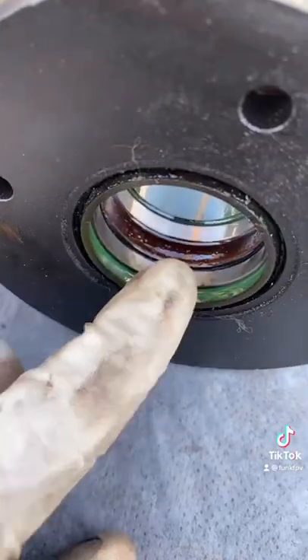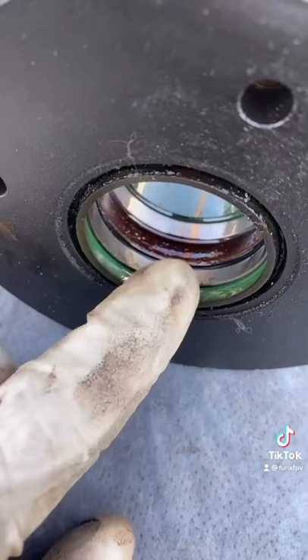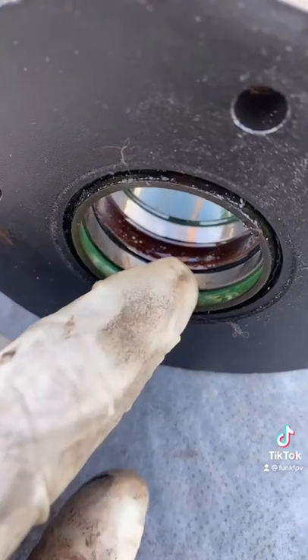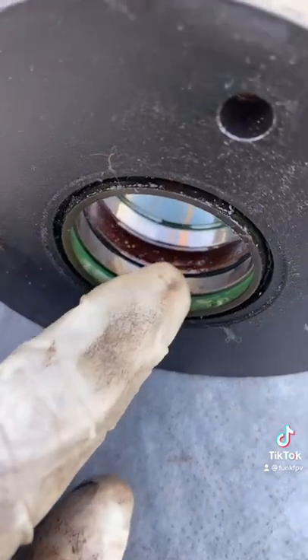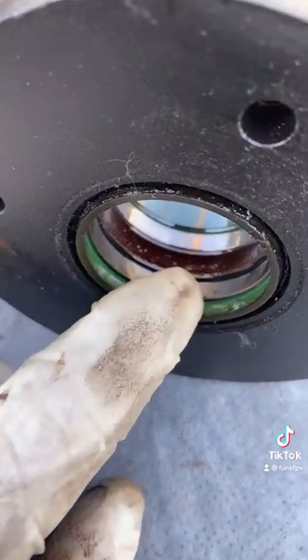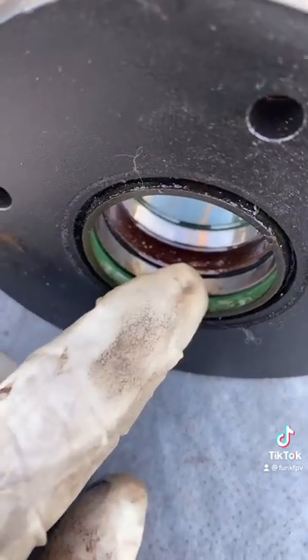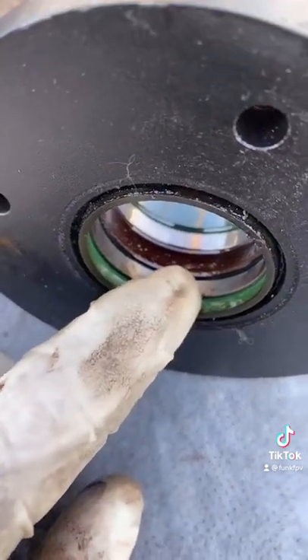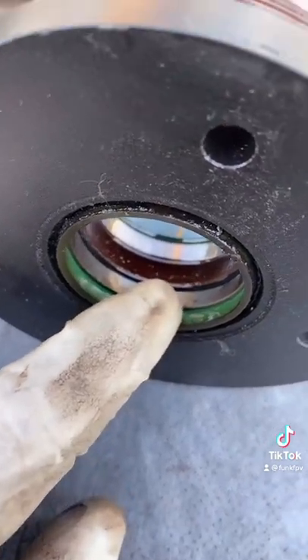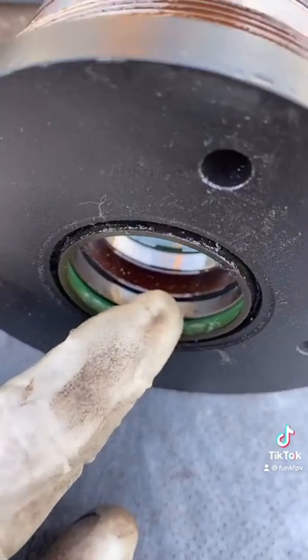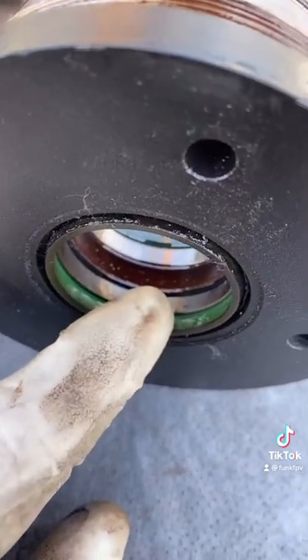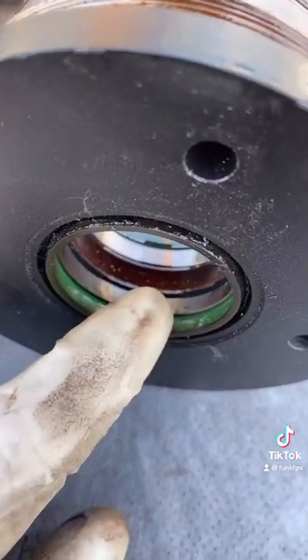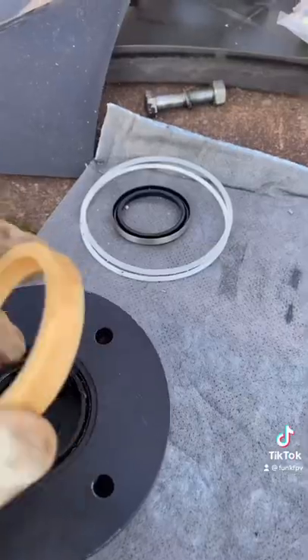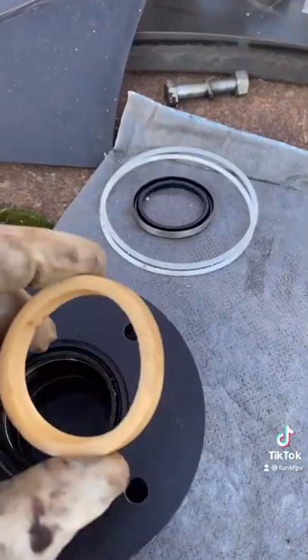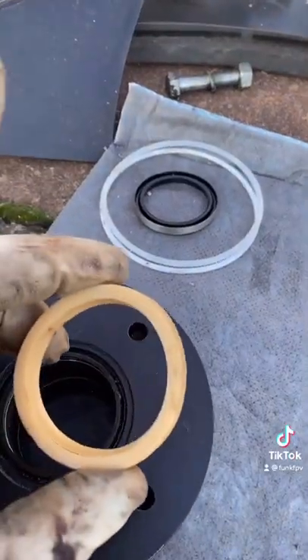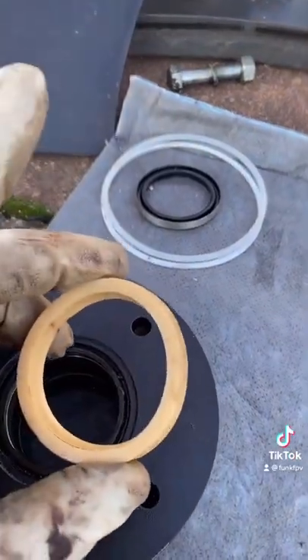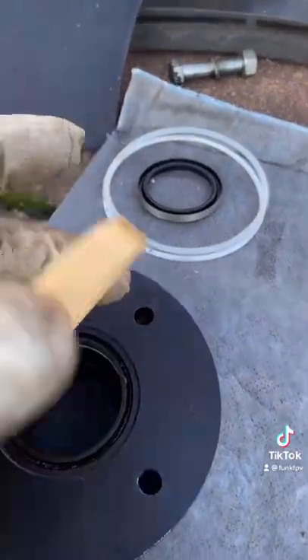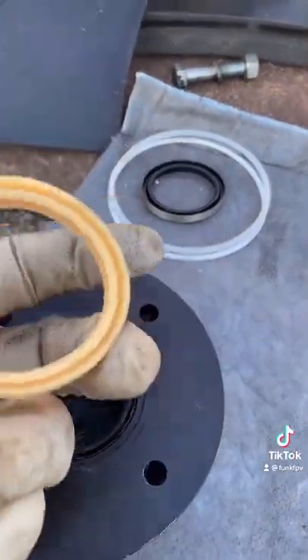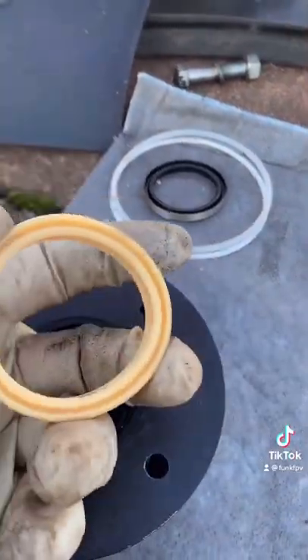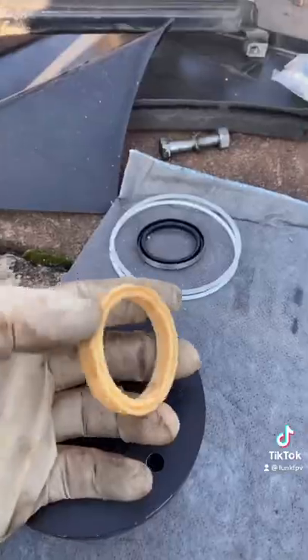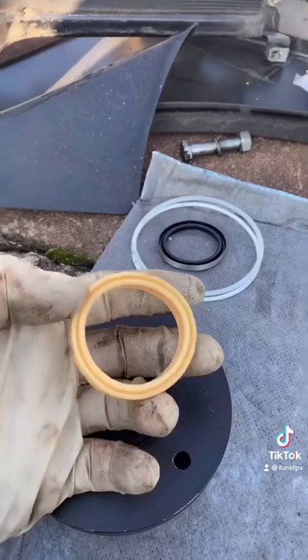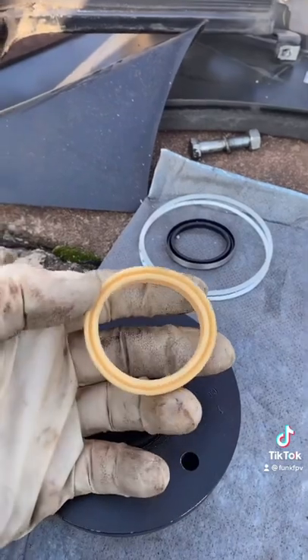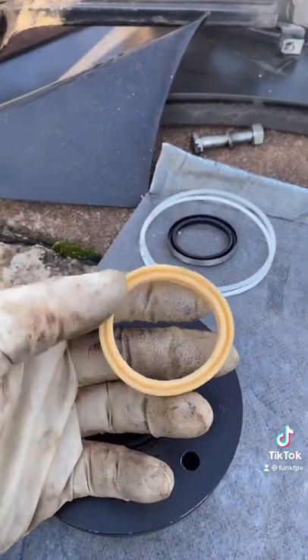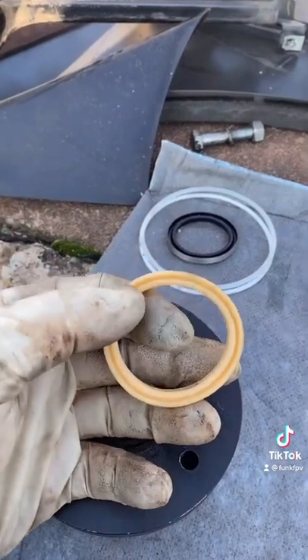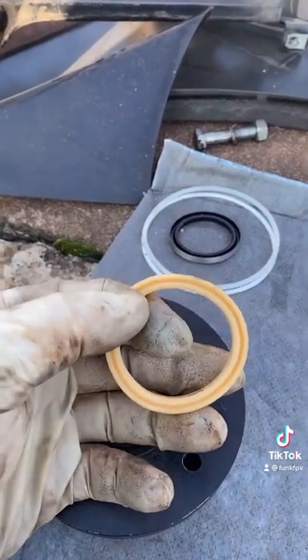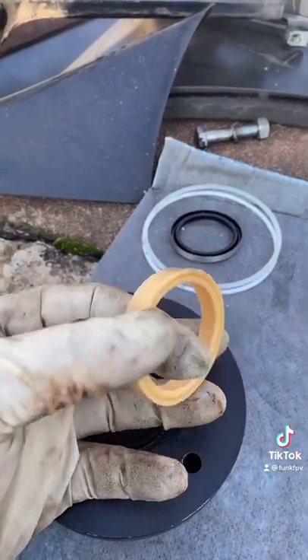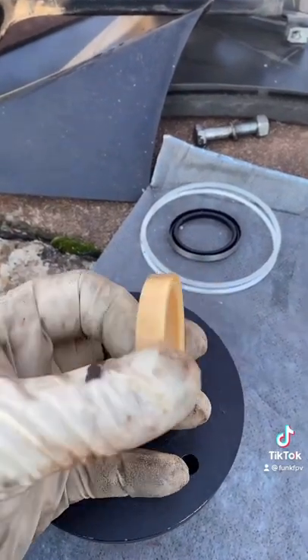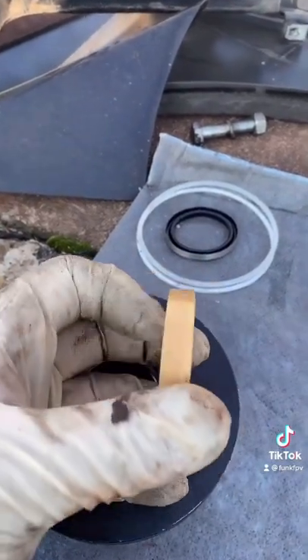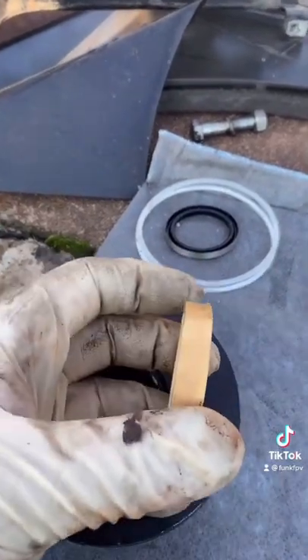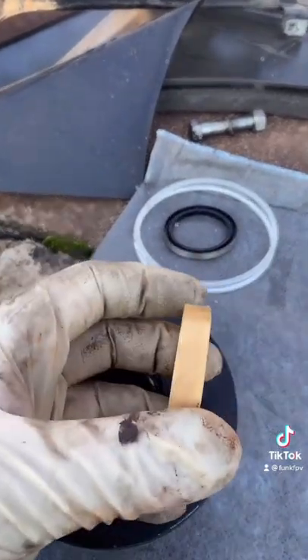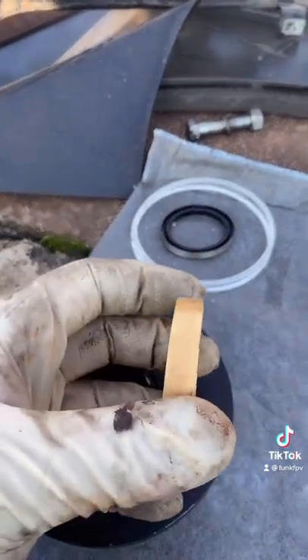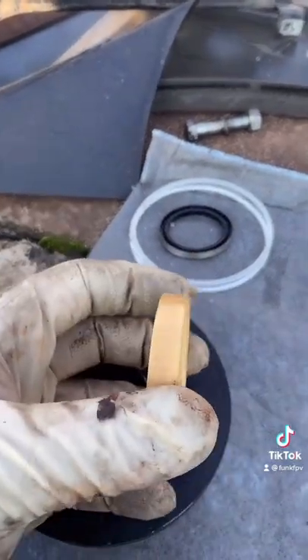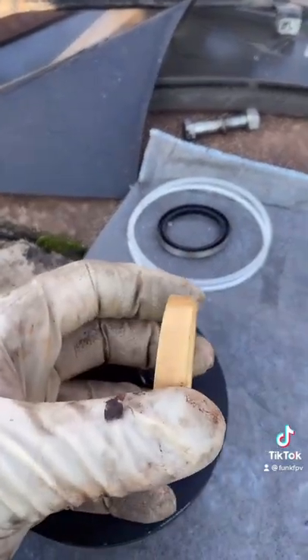That brown thing in there is known as a cup seal — that's actually what's leaking. Here's the new one. If you're ever confused, the open part of the cup seal always goes towards the pressure.